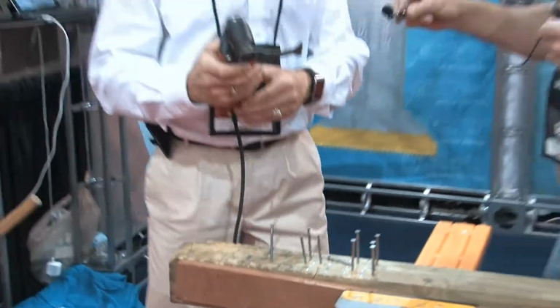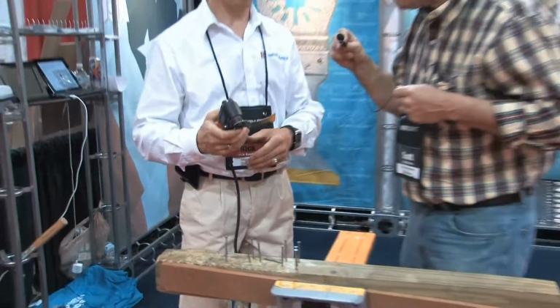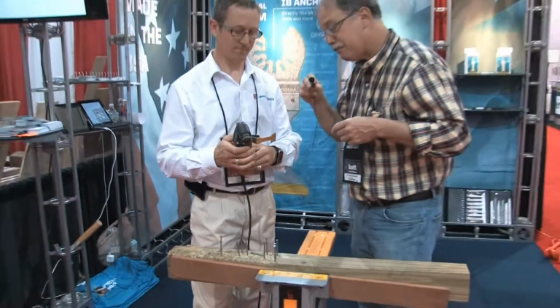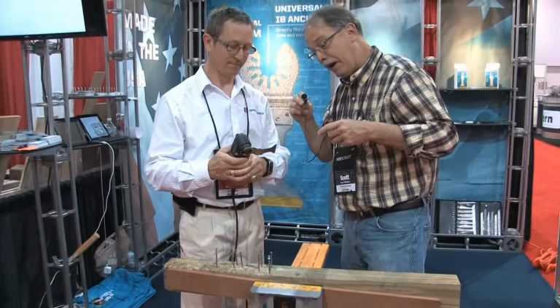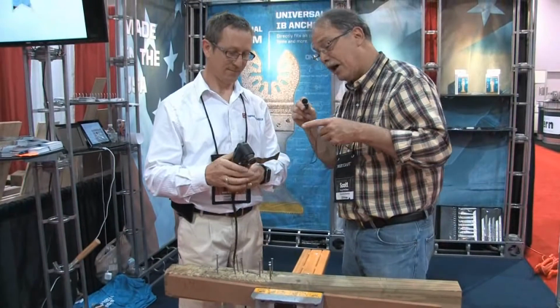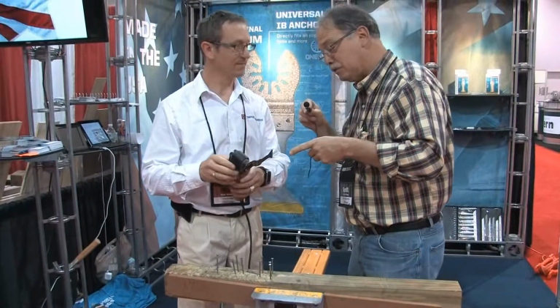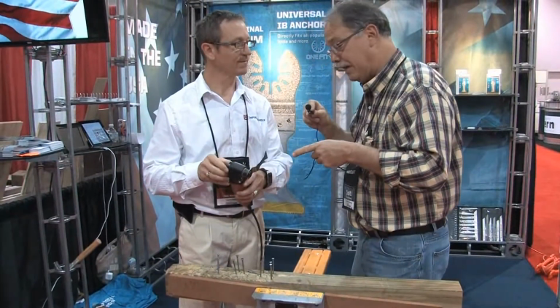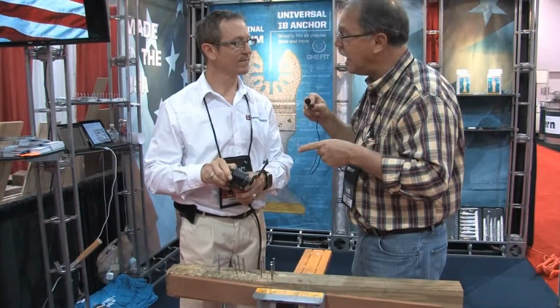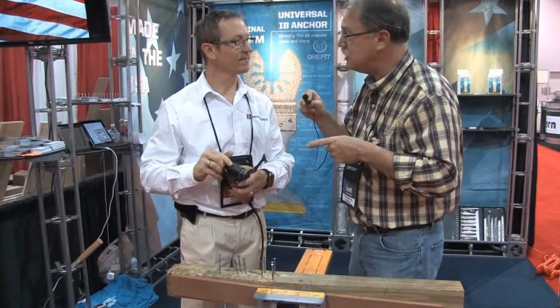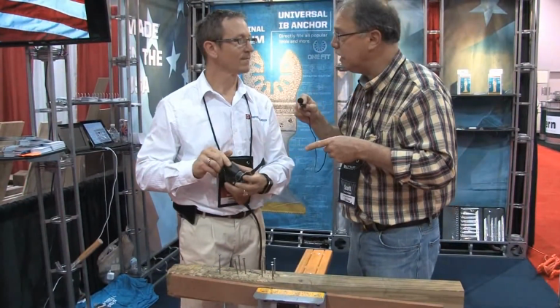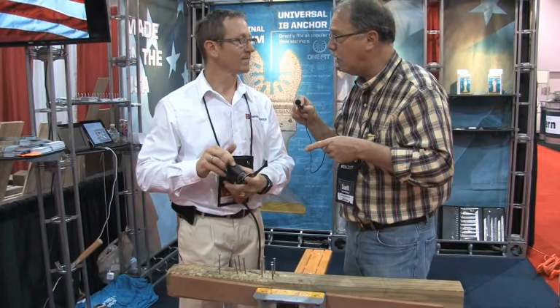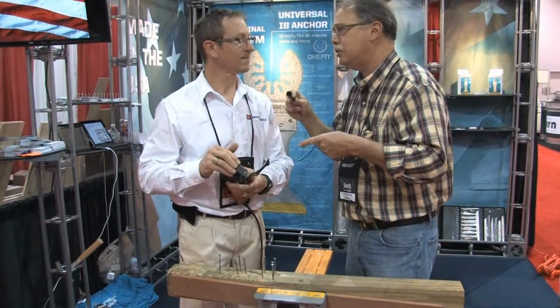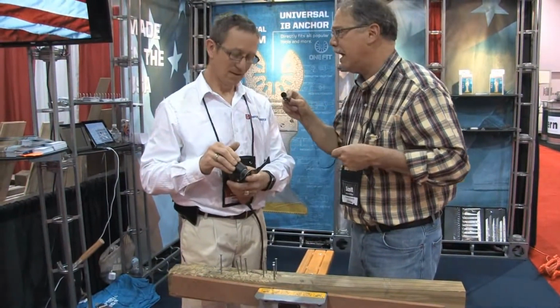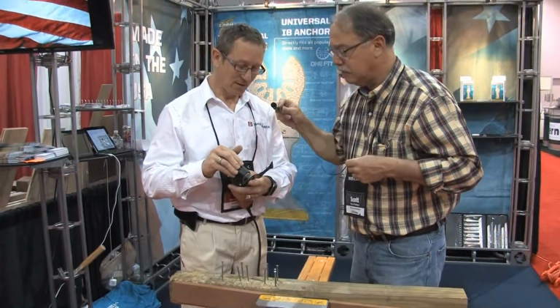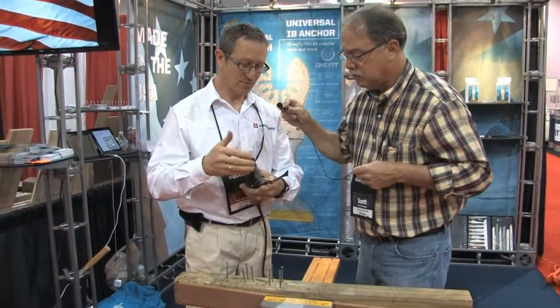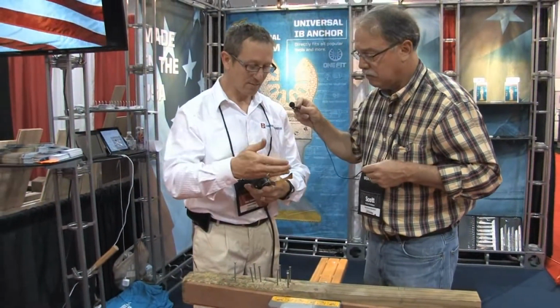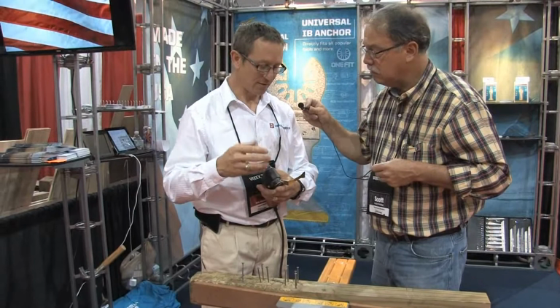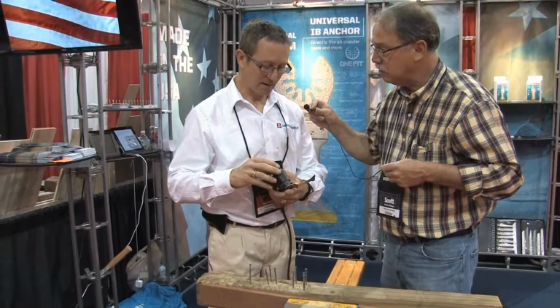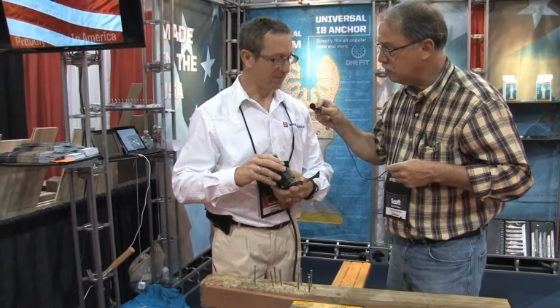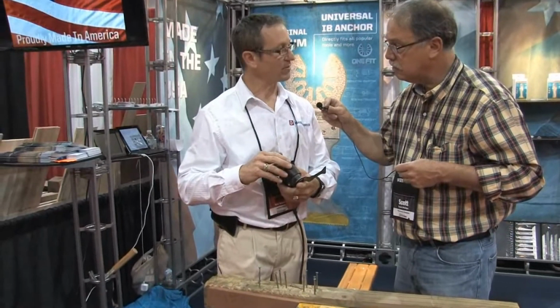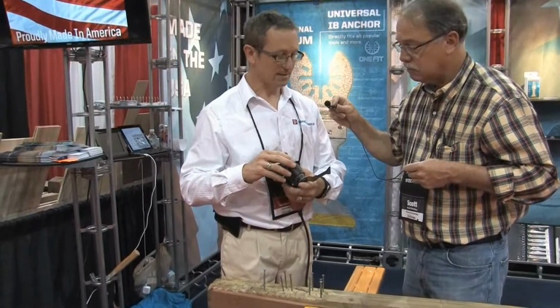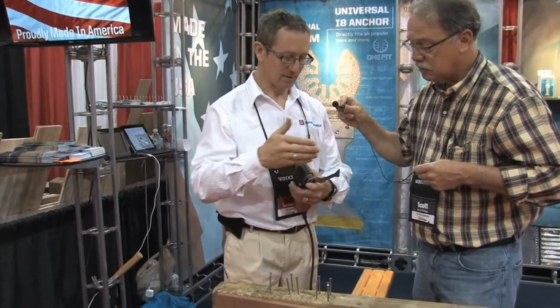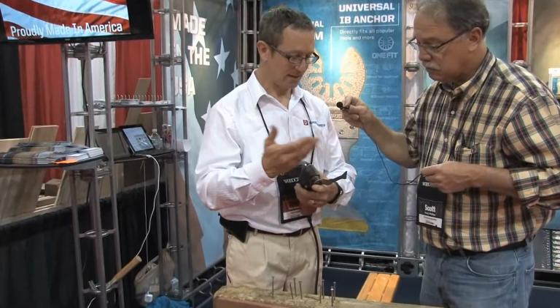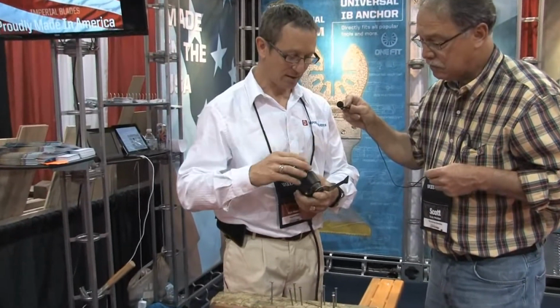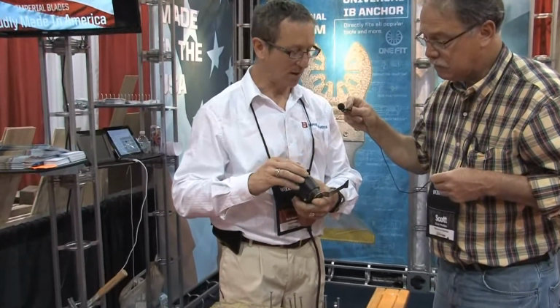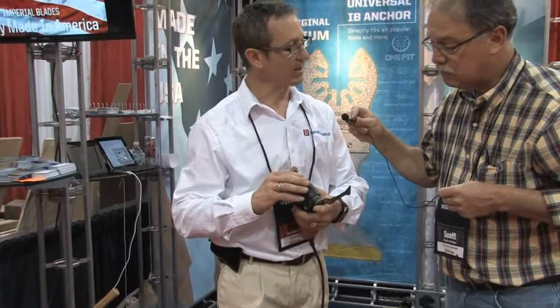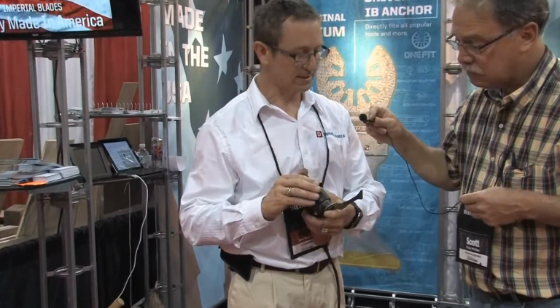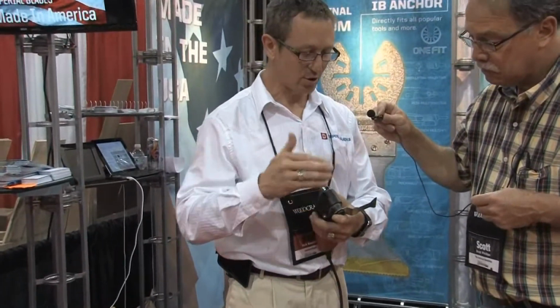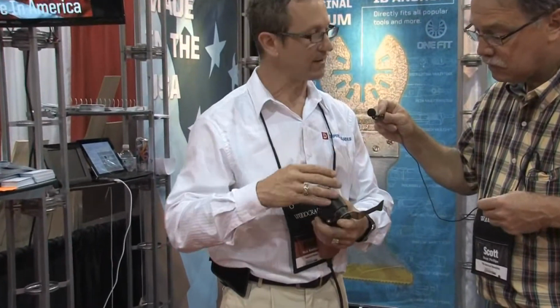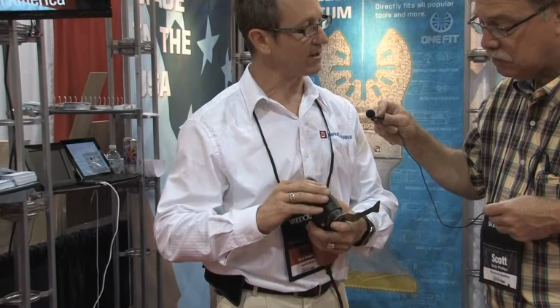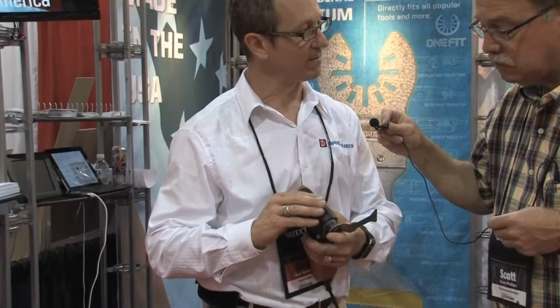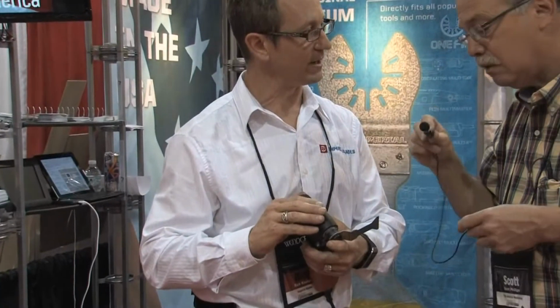Like a hot knife through butter — and I've used these blades a lot, they just don't get dull. How do you do that? It's really about all the manufacturing processes: the titanium coating, the hardening processes, and the good metal that we start out with, made in the US.